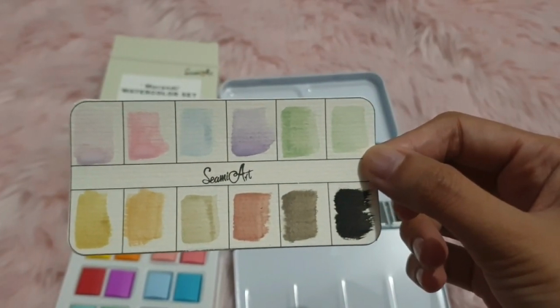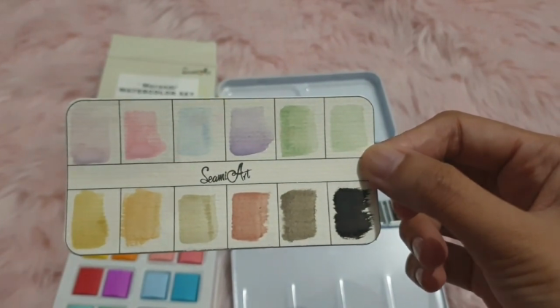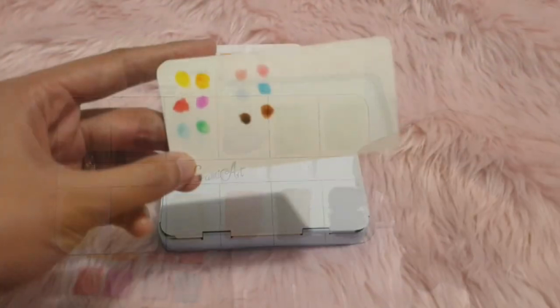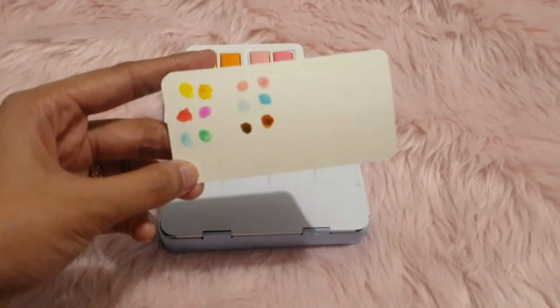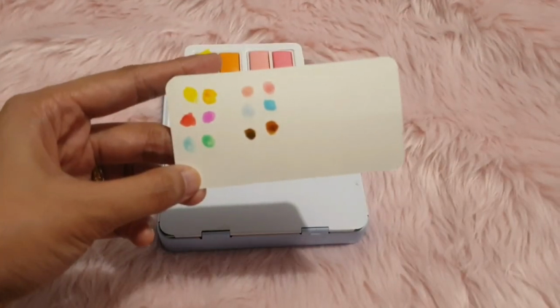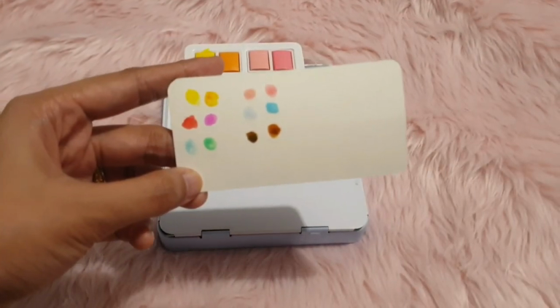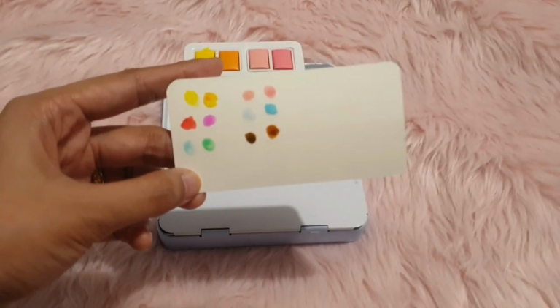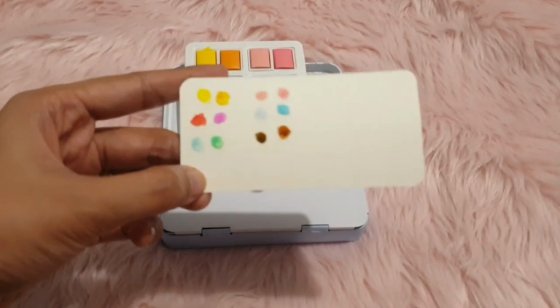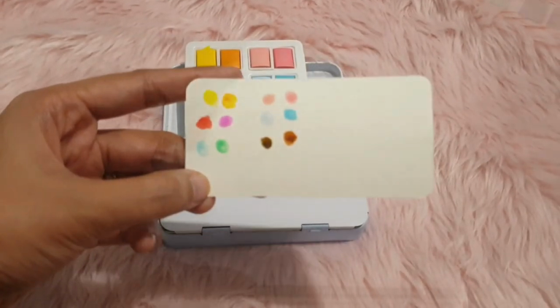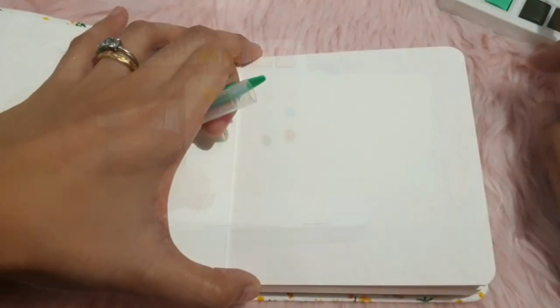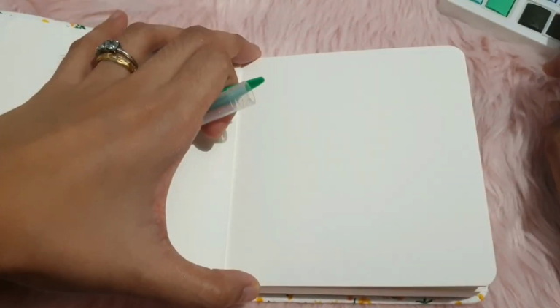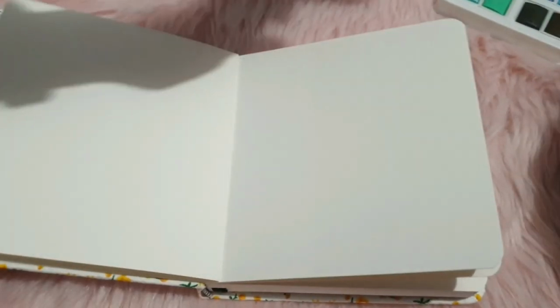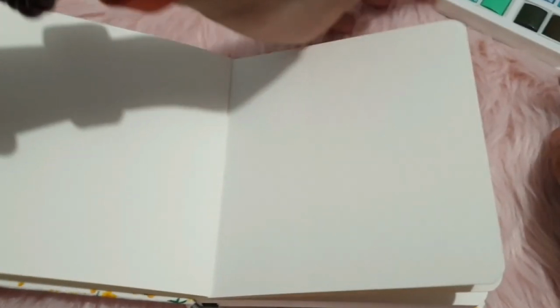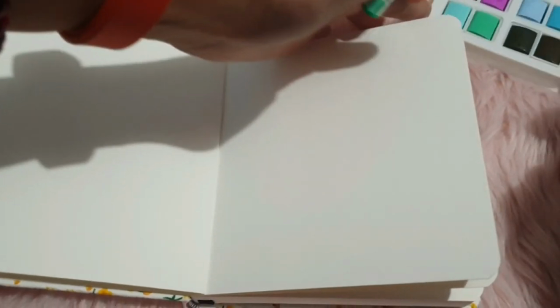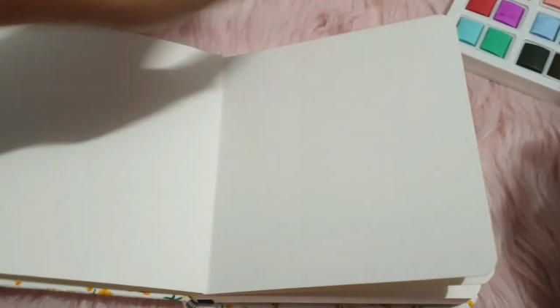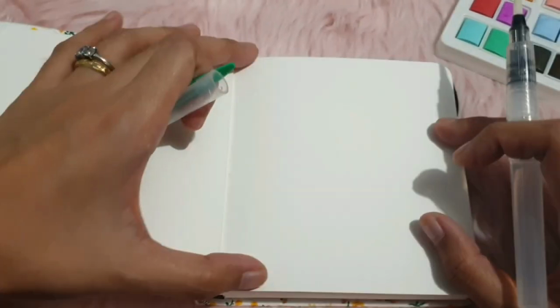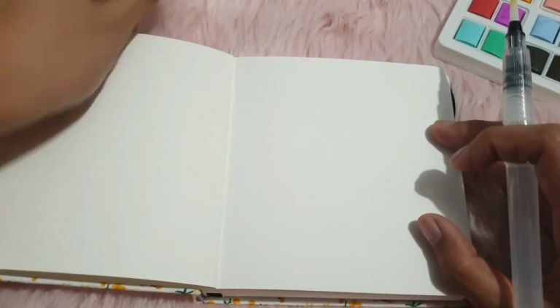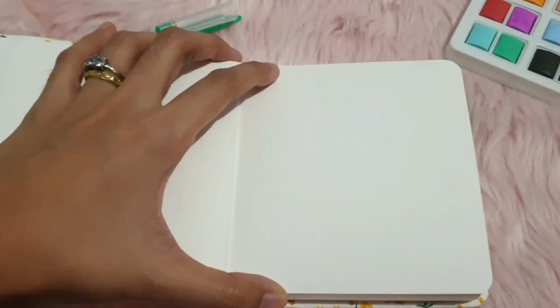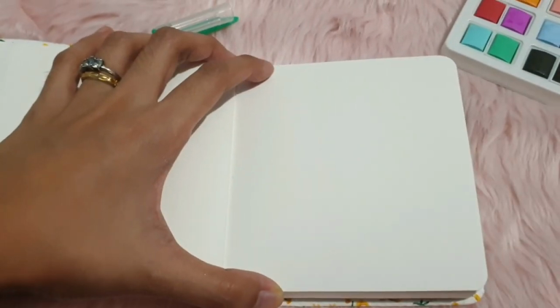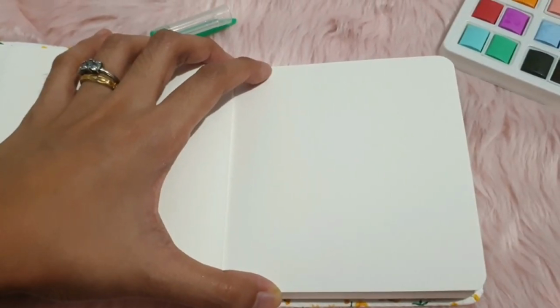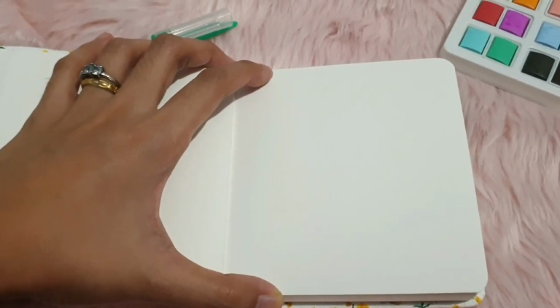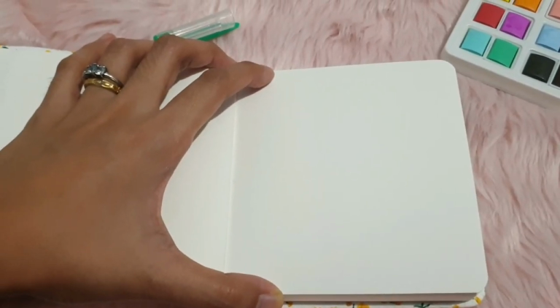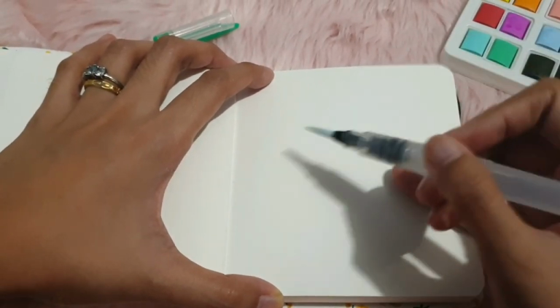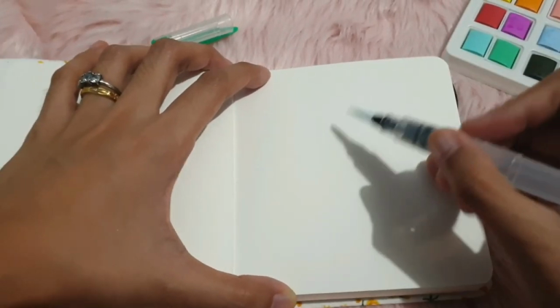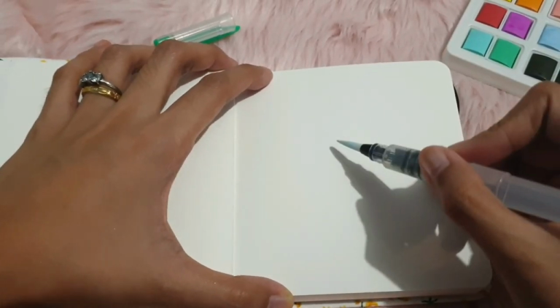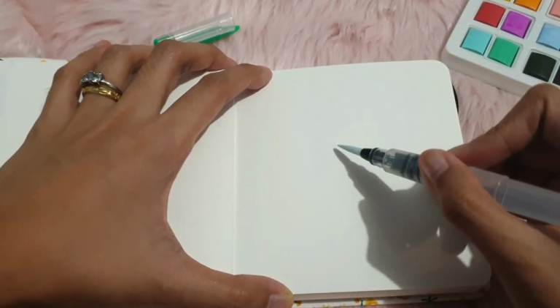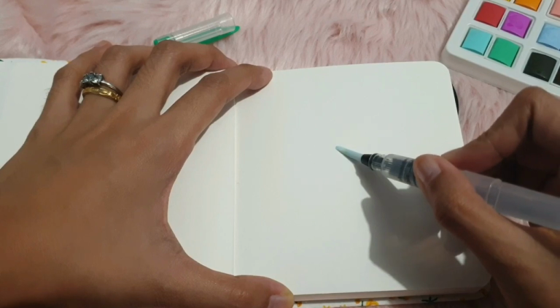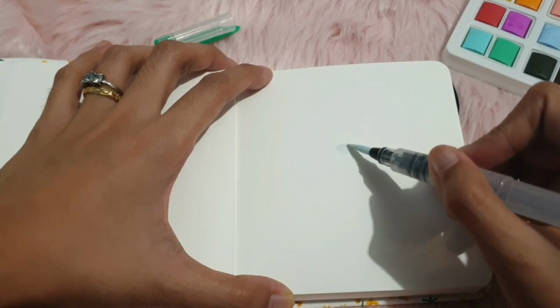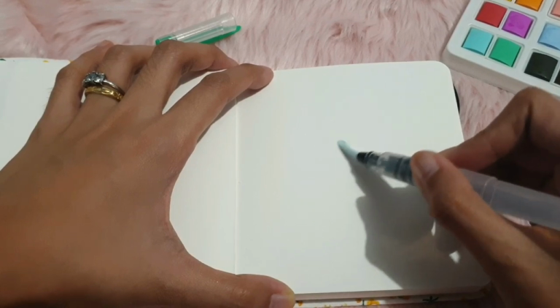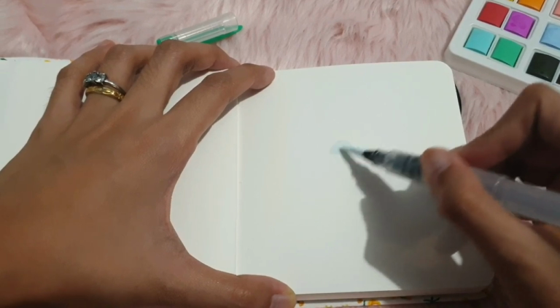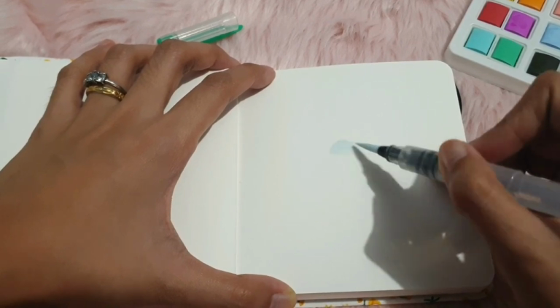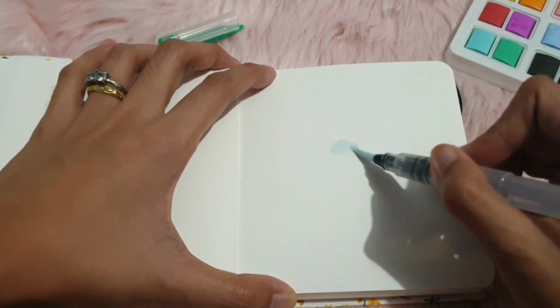So this is what the swatch looks like up close — this is the one for the Candy set. Of course you can't tell the performance just by the swatches, so we're going to do a quick art piece with these watercolor sets.